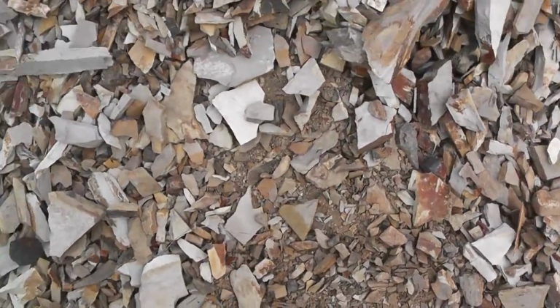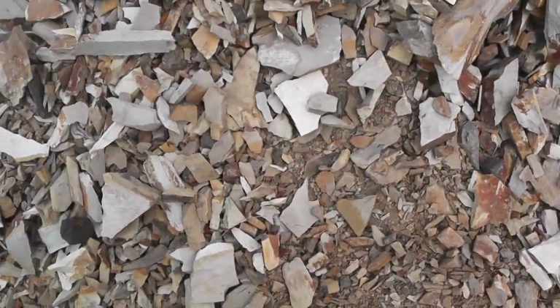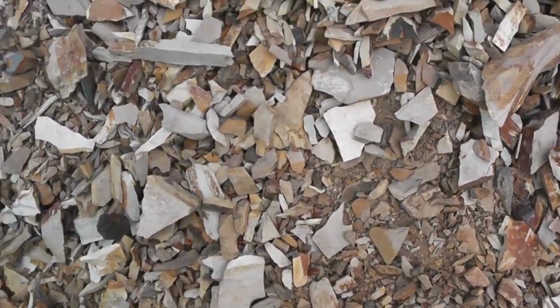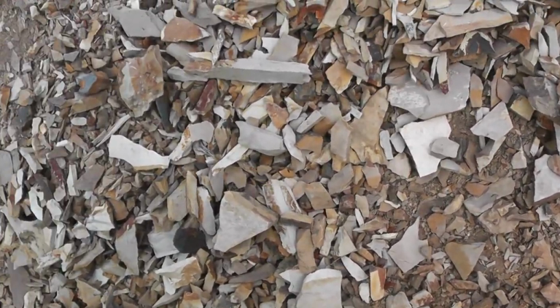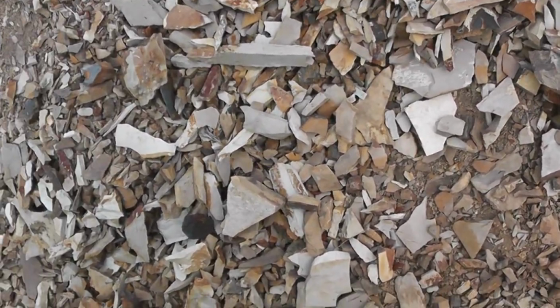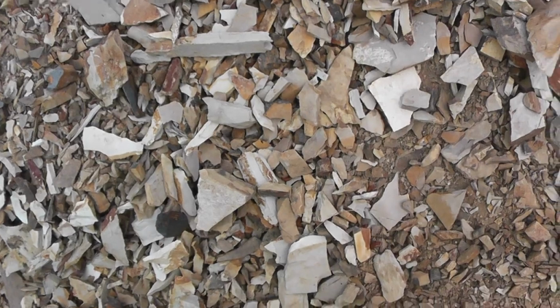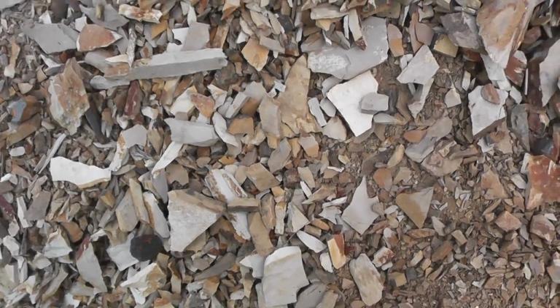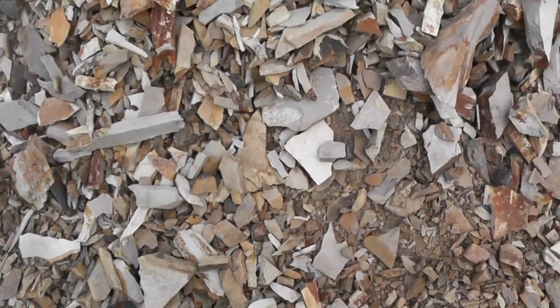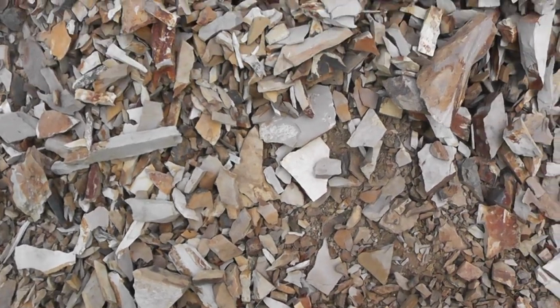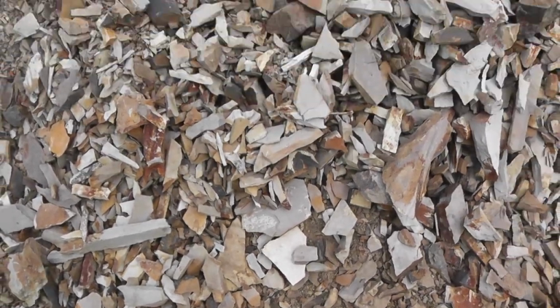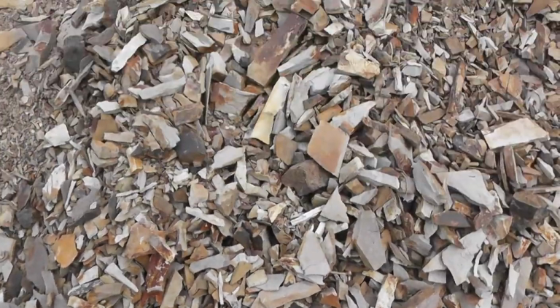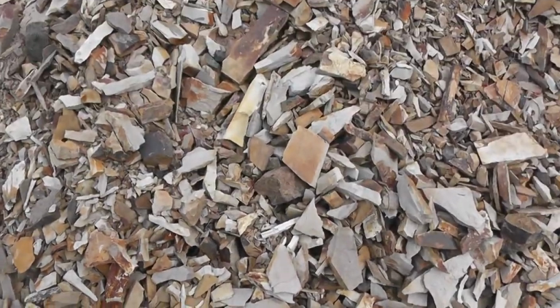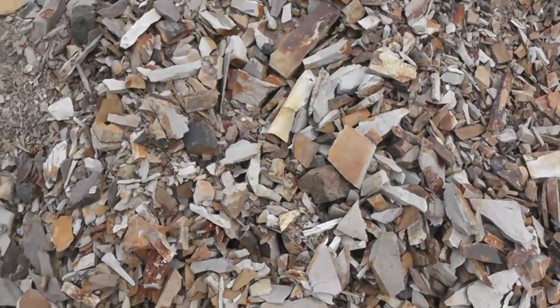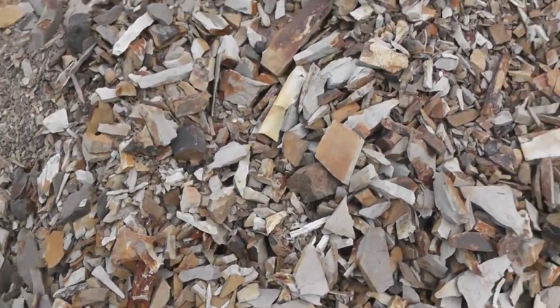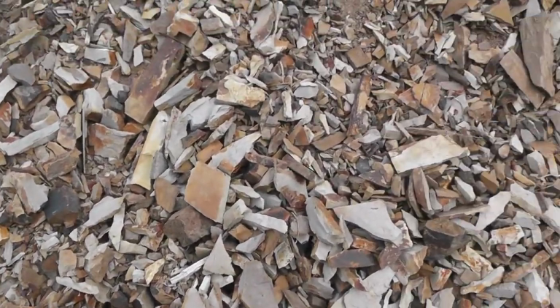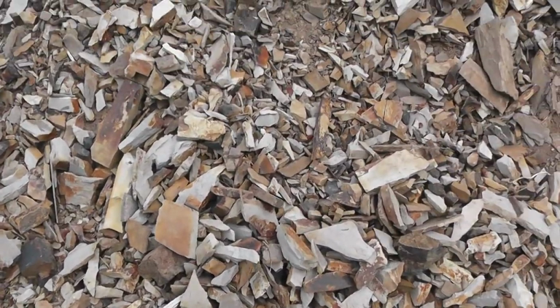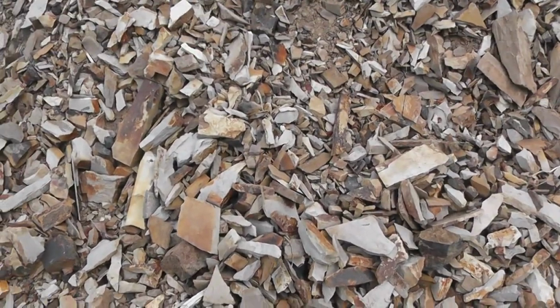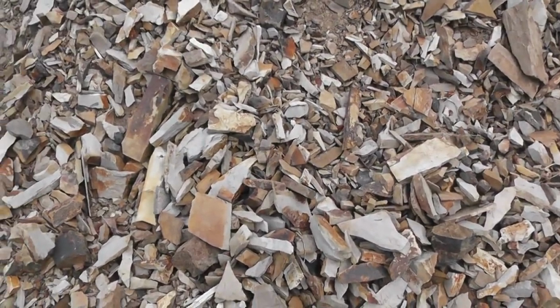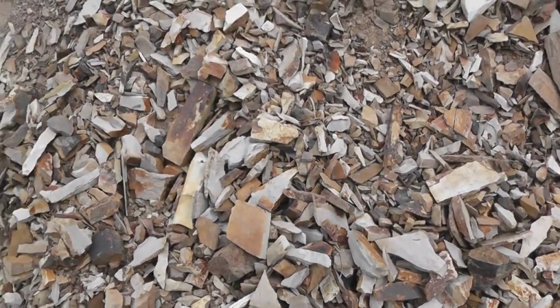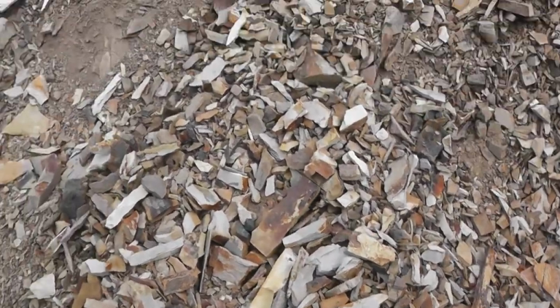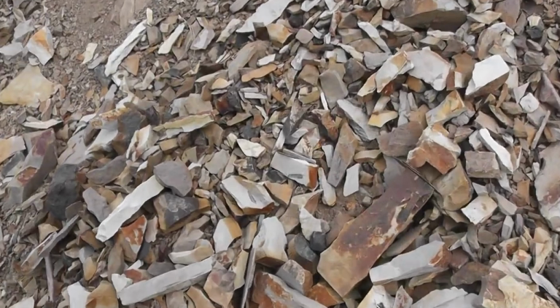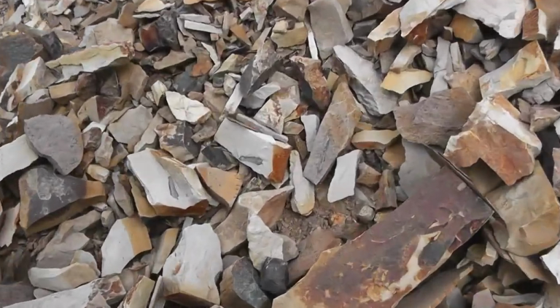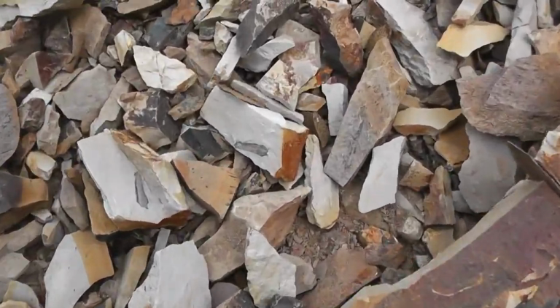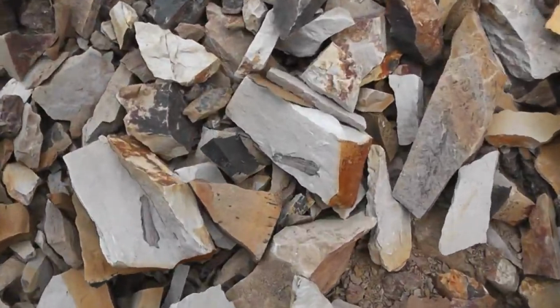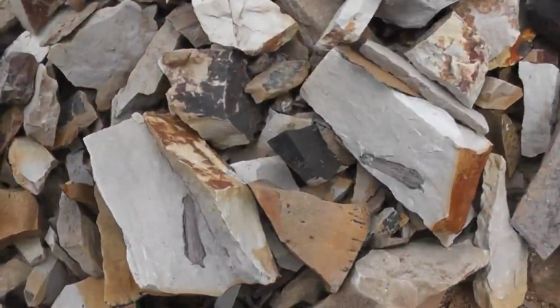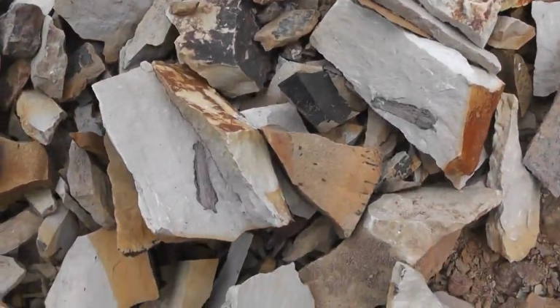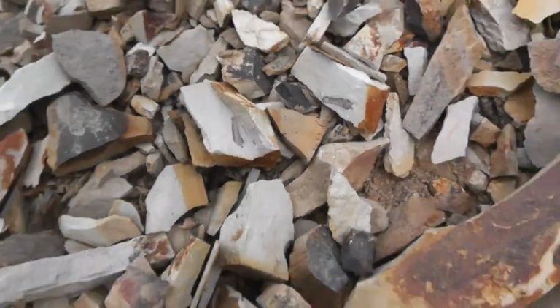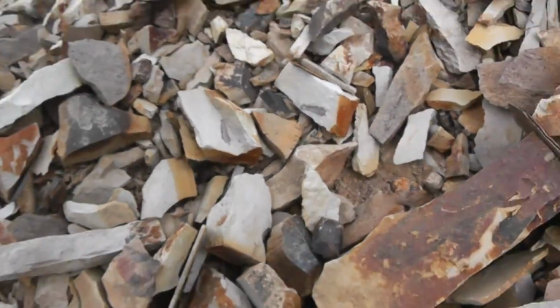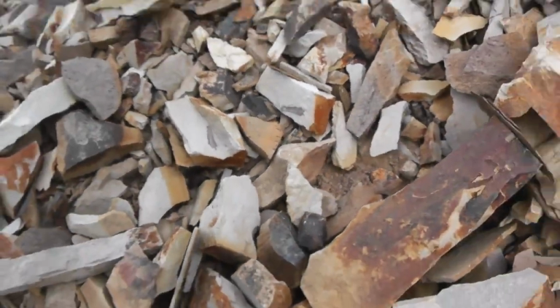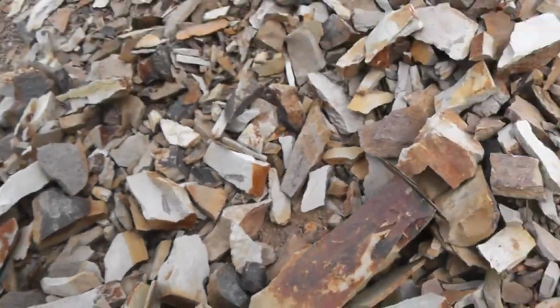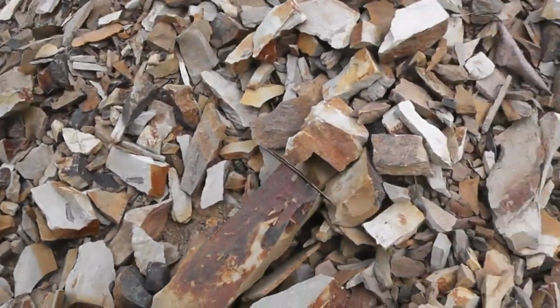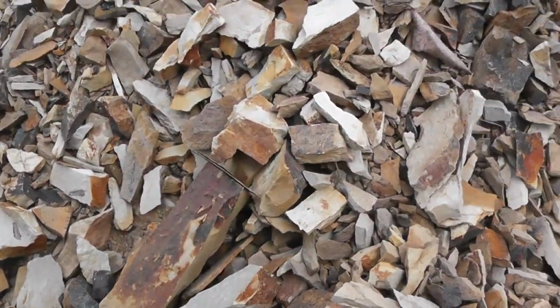Wherever you settle down, just take a seat and scour the shale, and things will start popping out. See? Like that — it's like a little piece of wood.